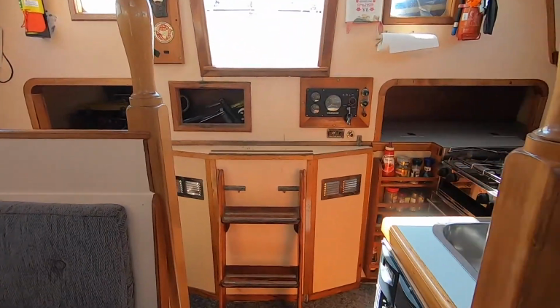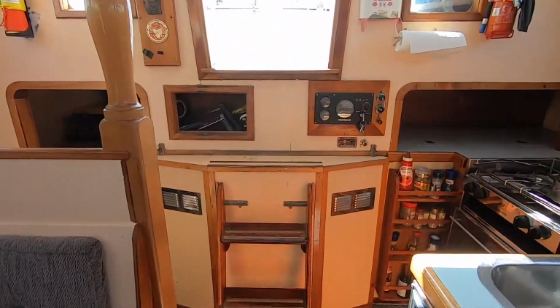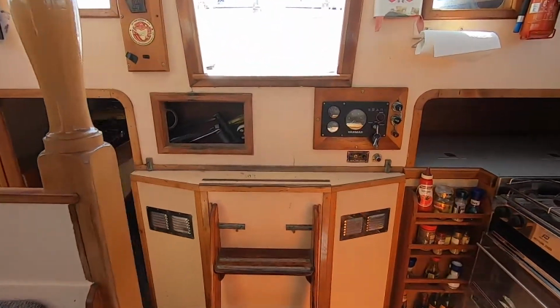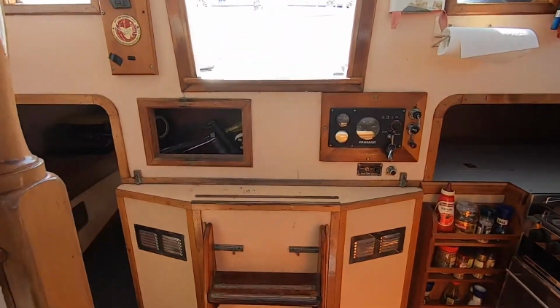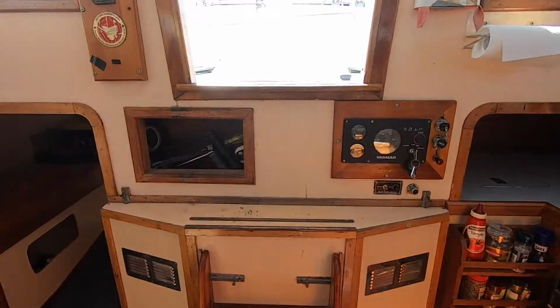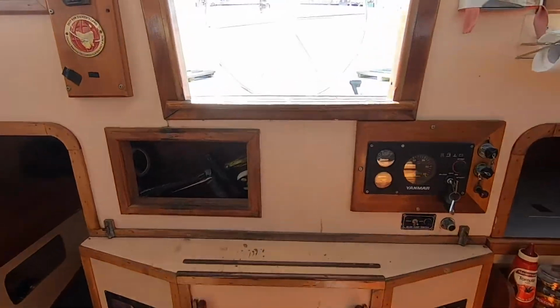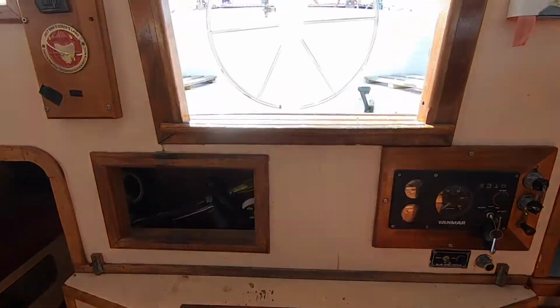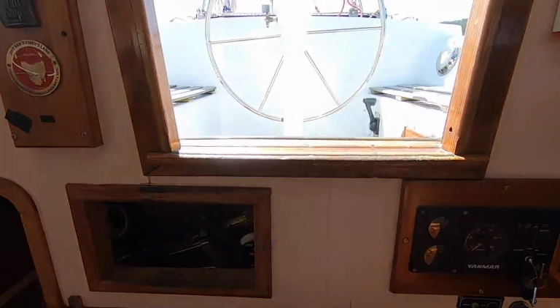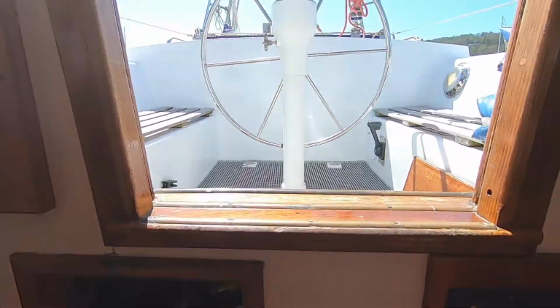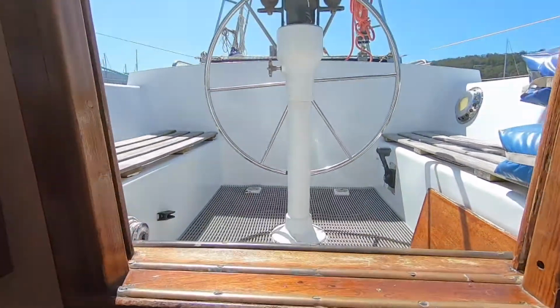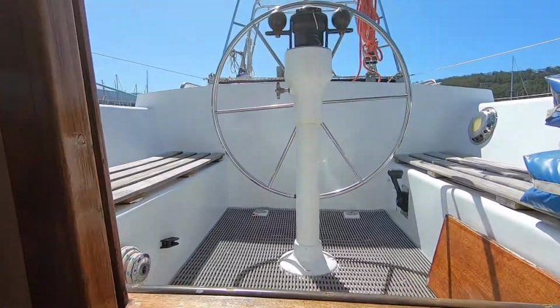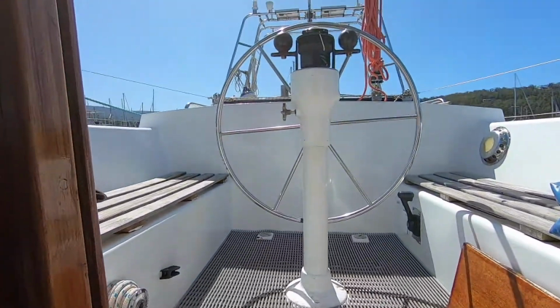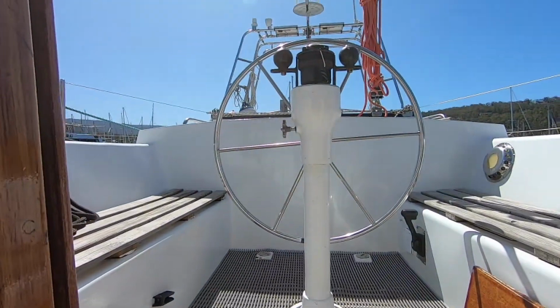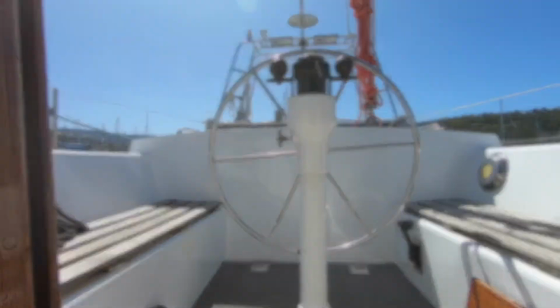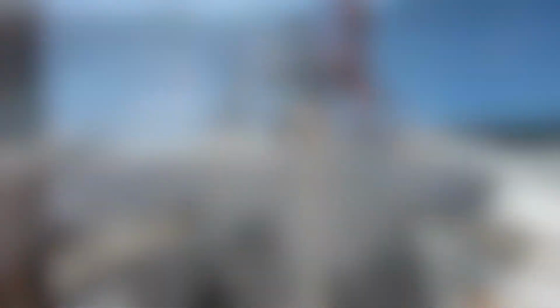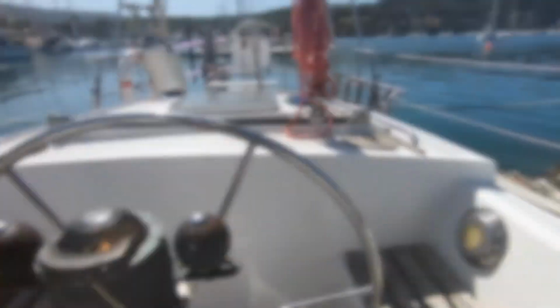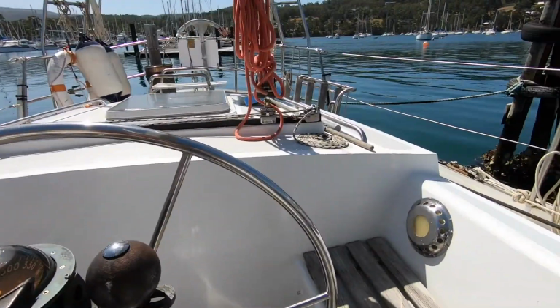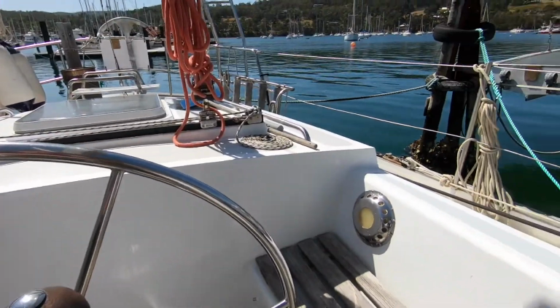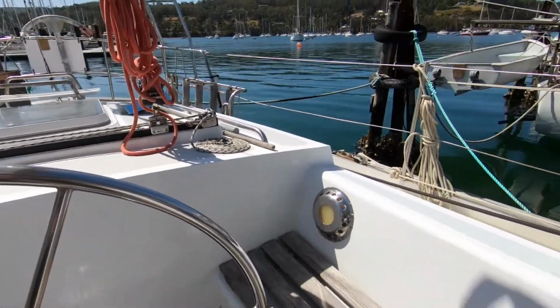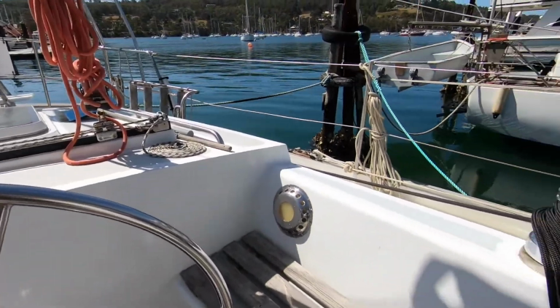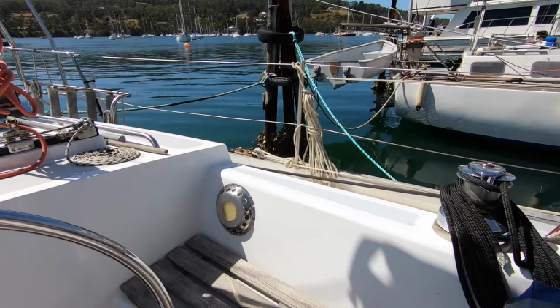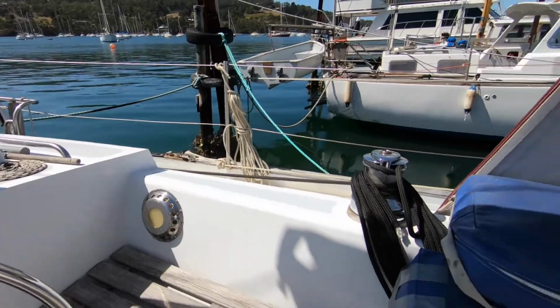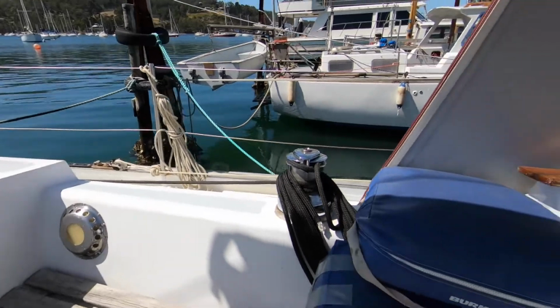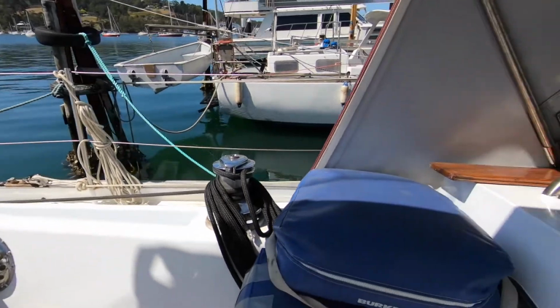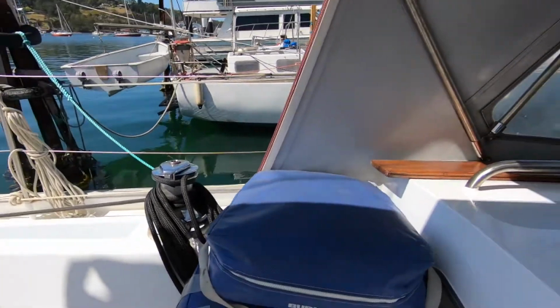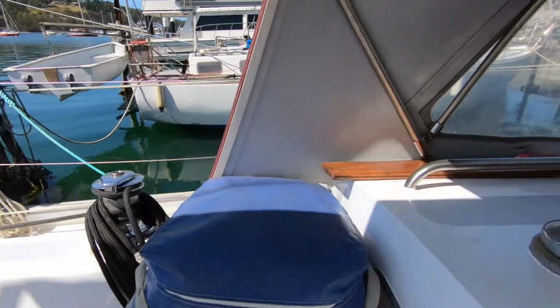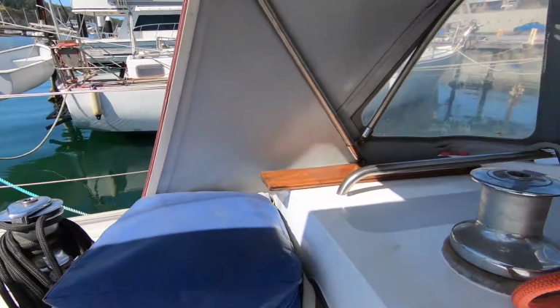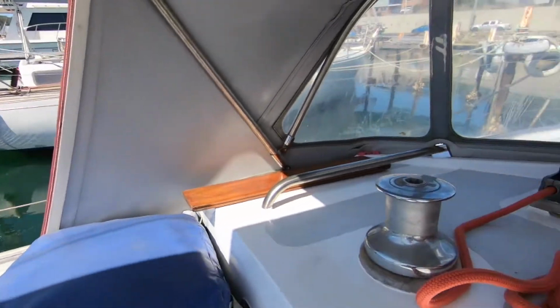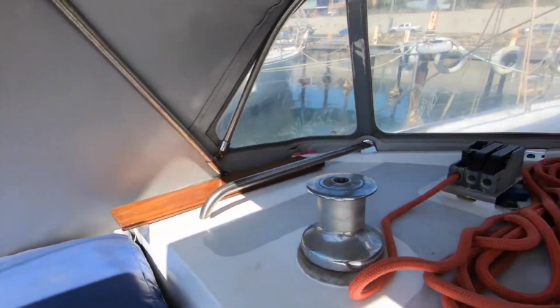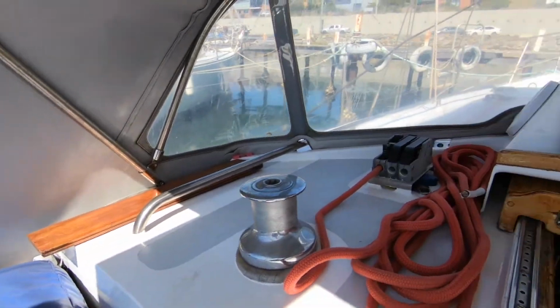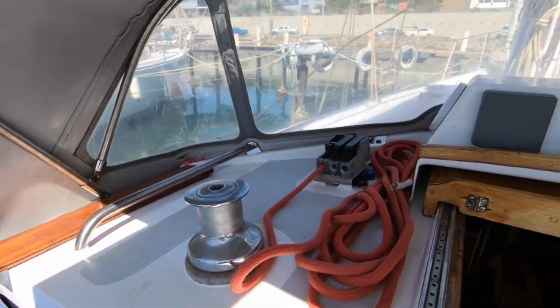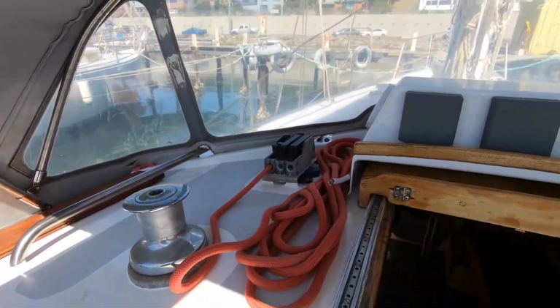The engine is a 75 horsepower turbocharged Yamaha — a fantastic motor with plenty of horsepower for this size boat. It's also relatively new with low hours.